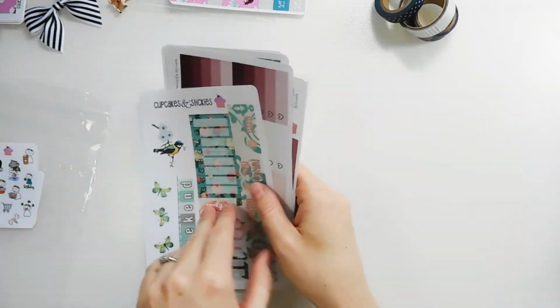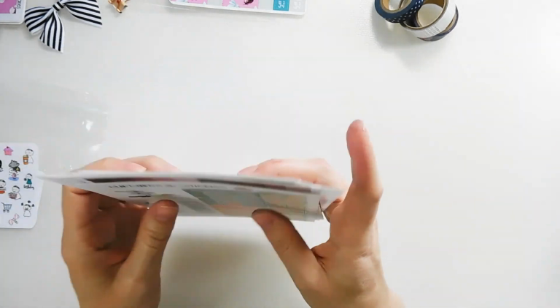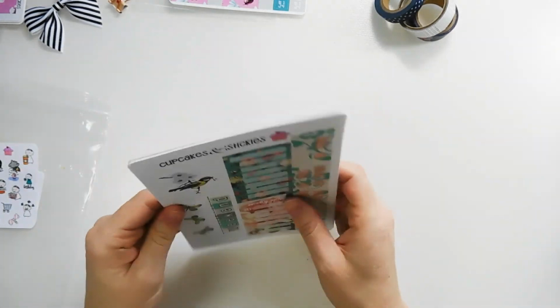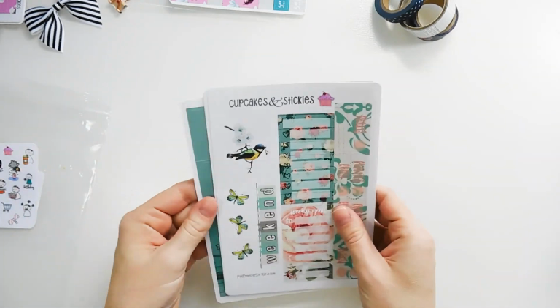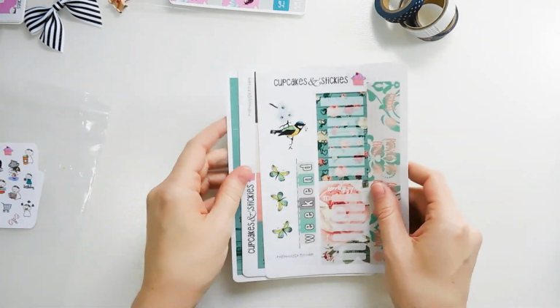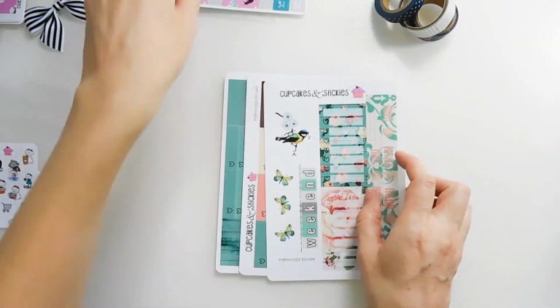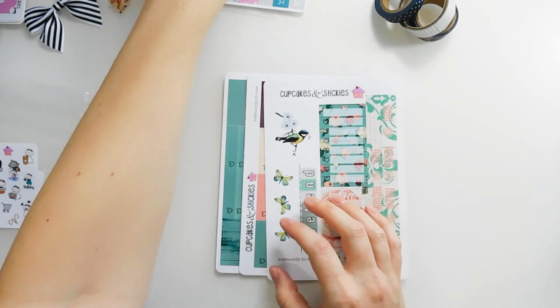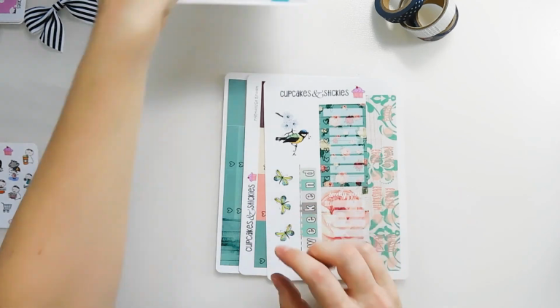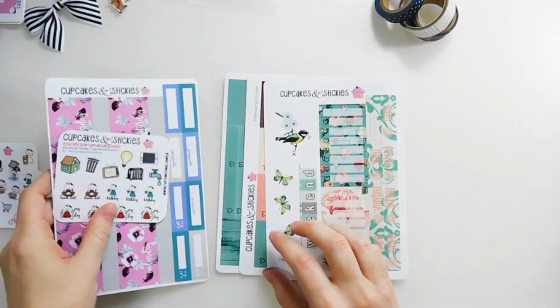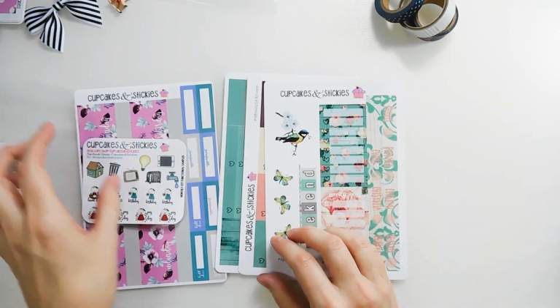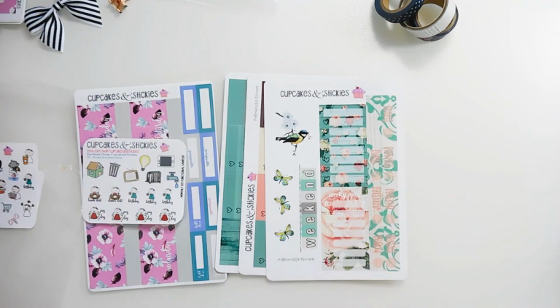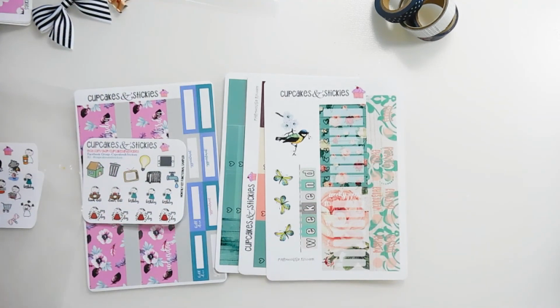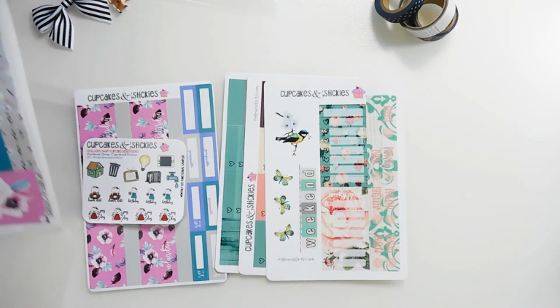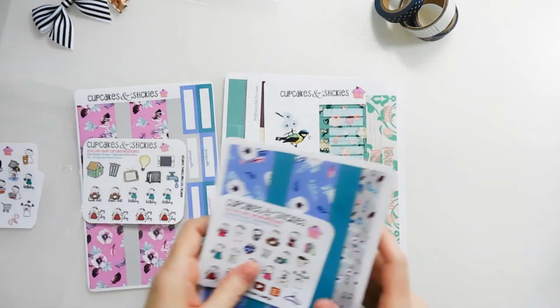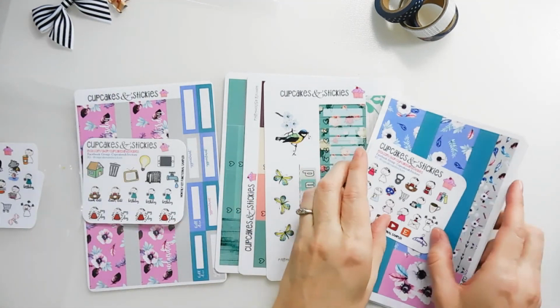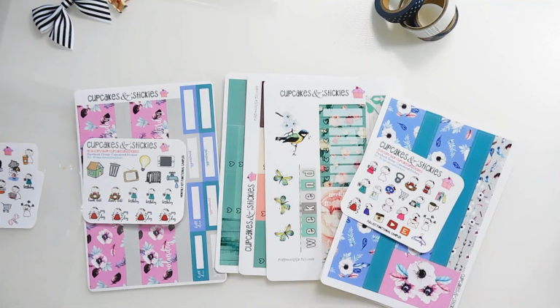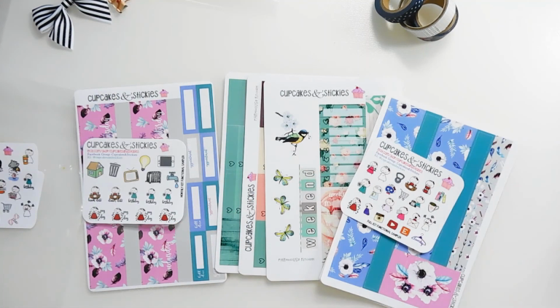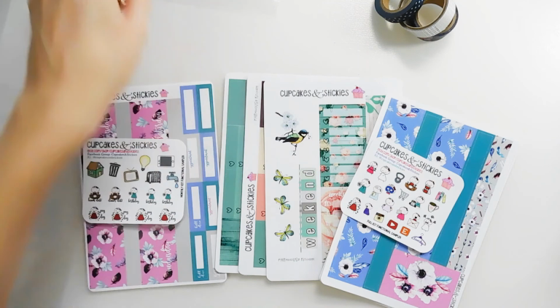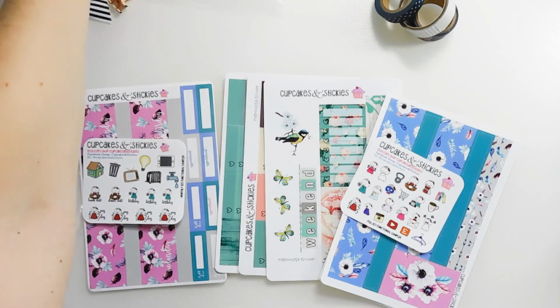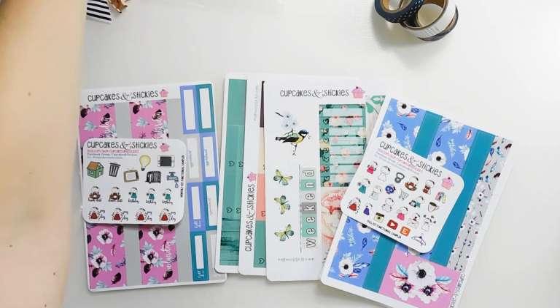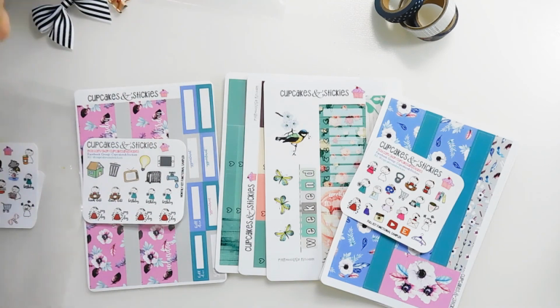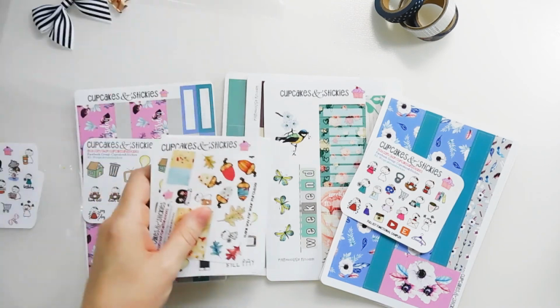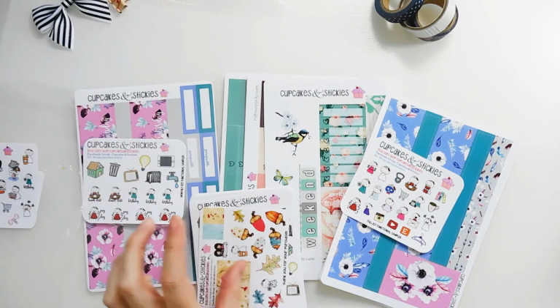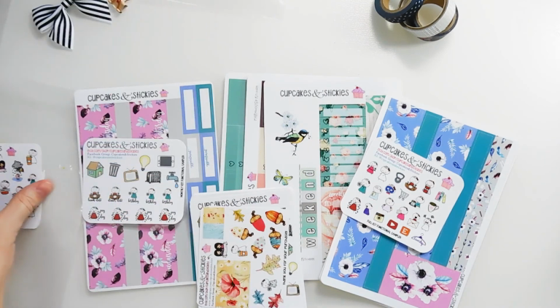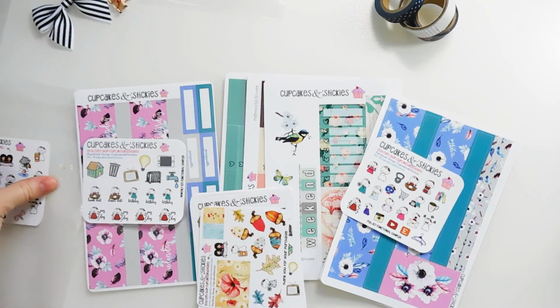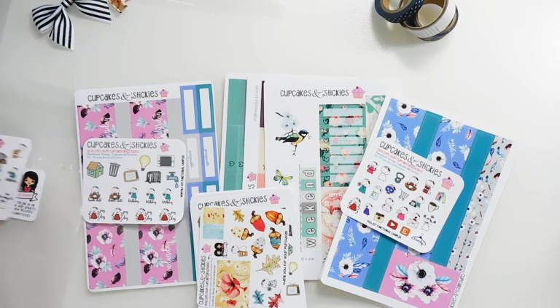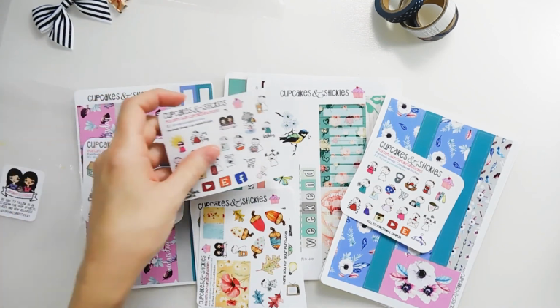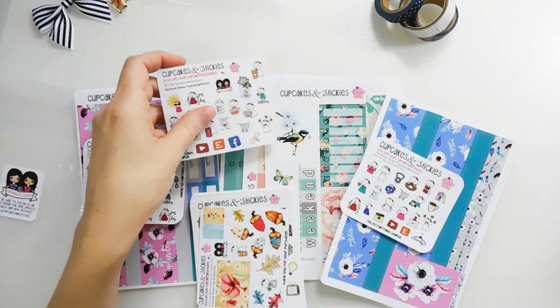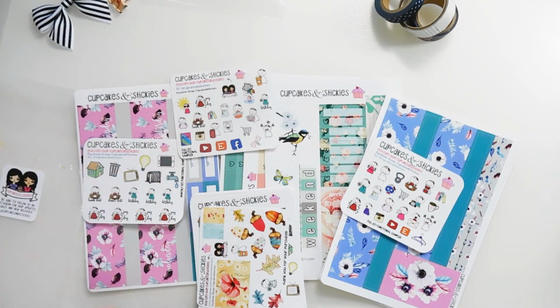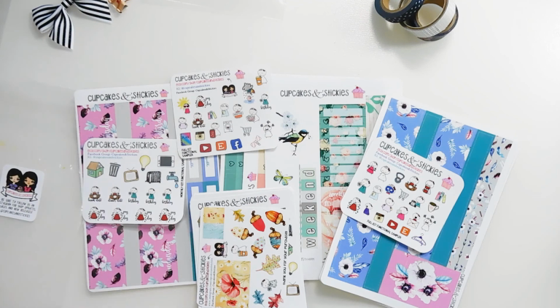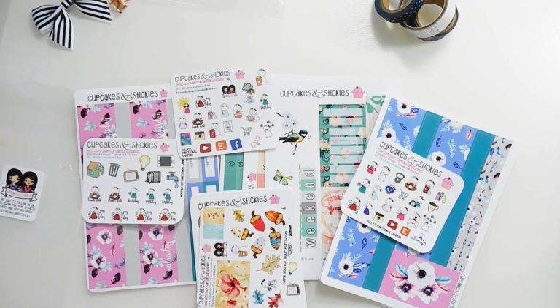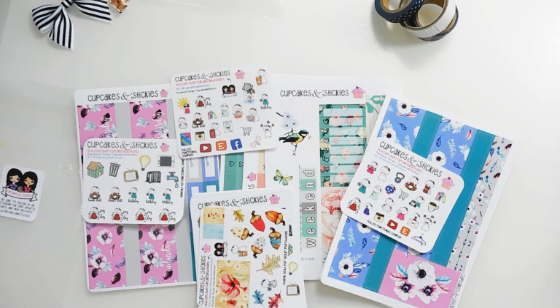If you are interested in any of these that I showed you today, you can use my code shelley15 and you will save 15% on your order. Happy shopping!